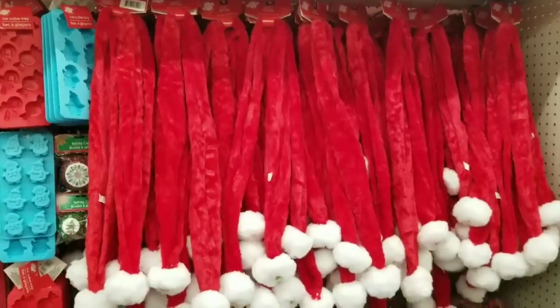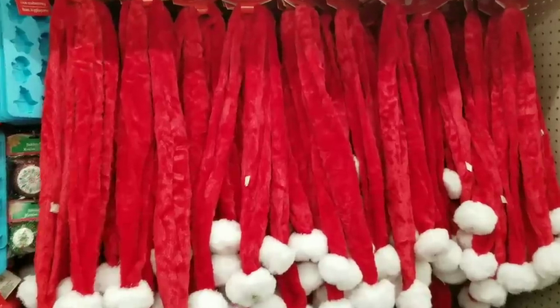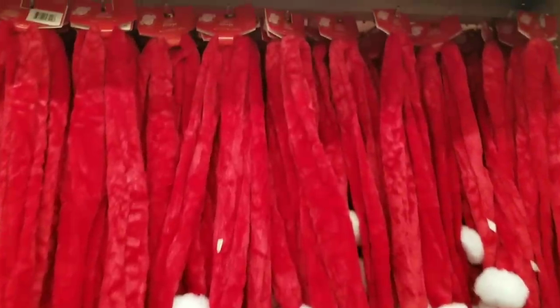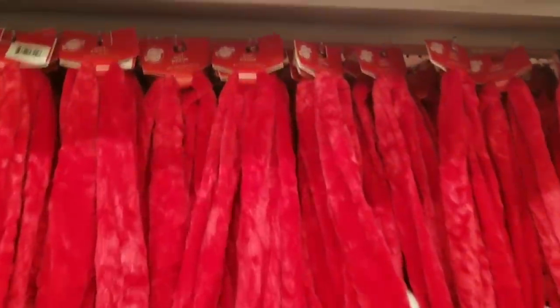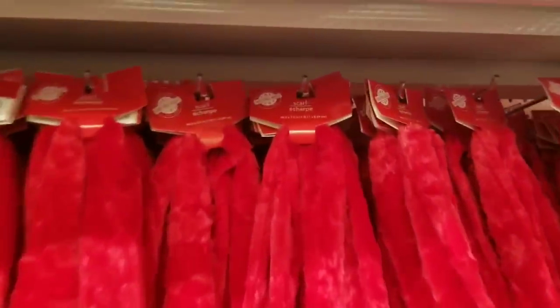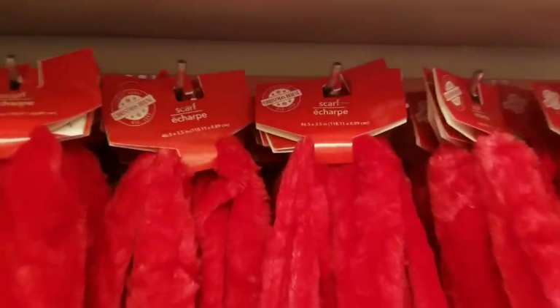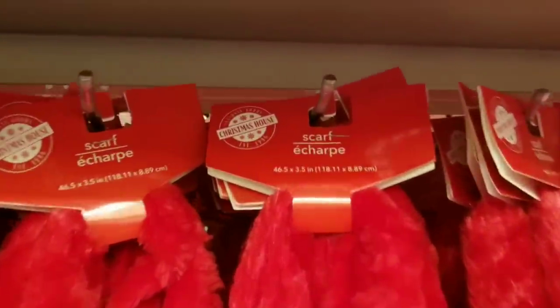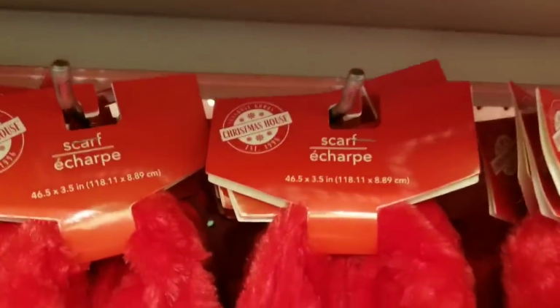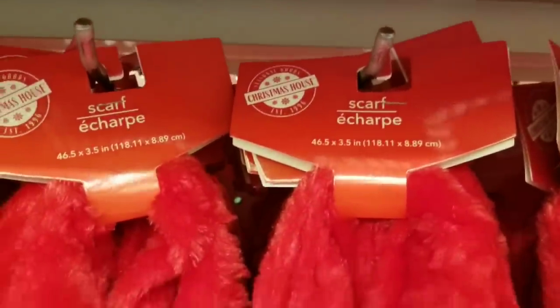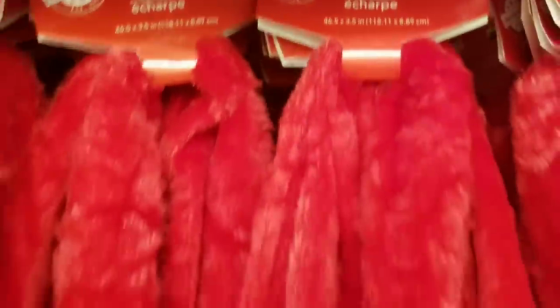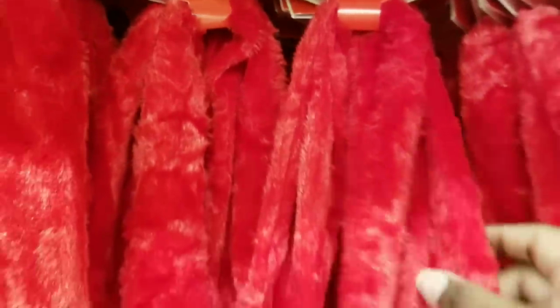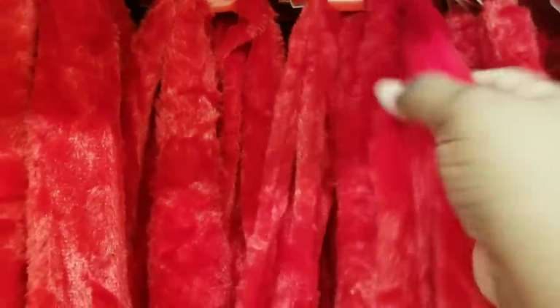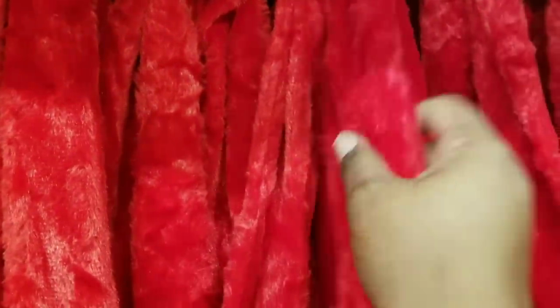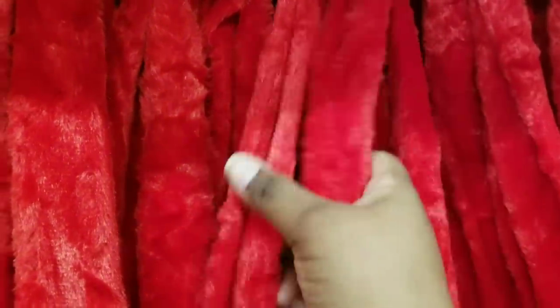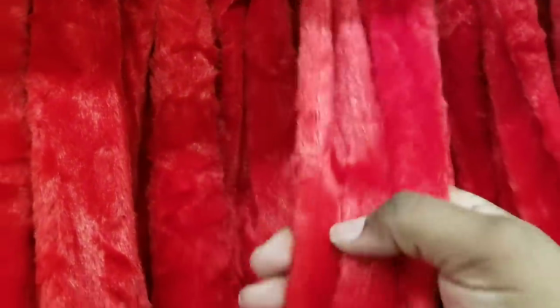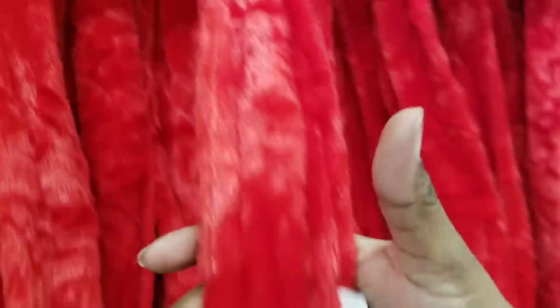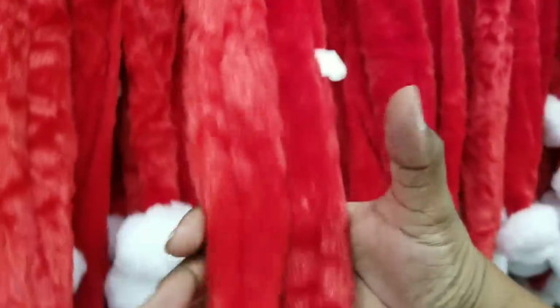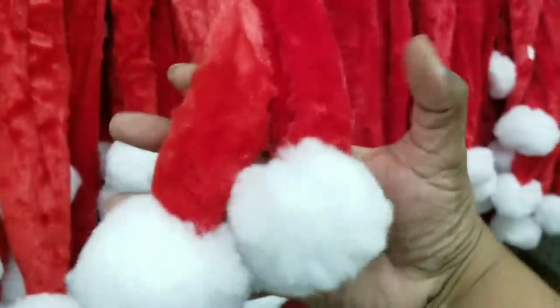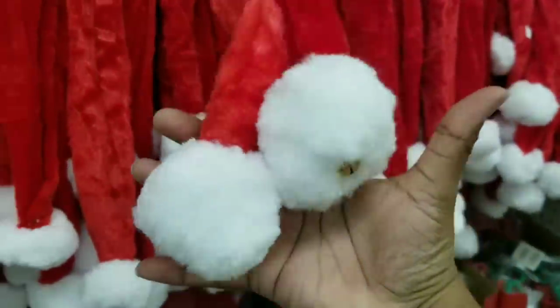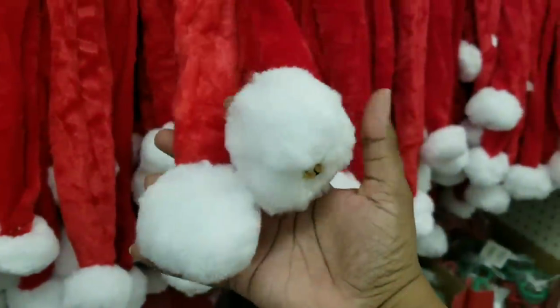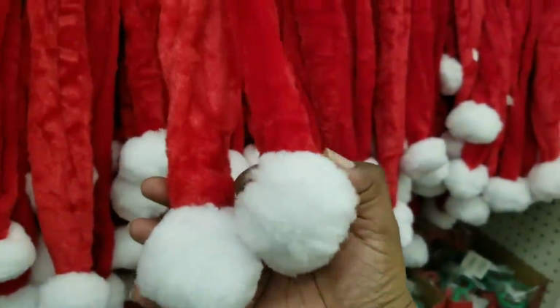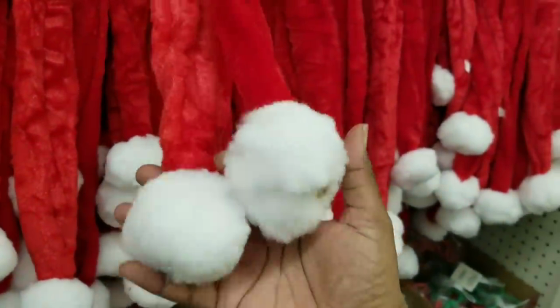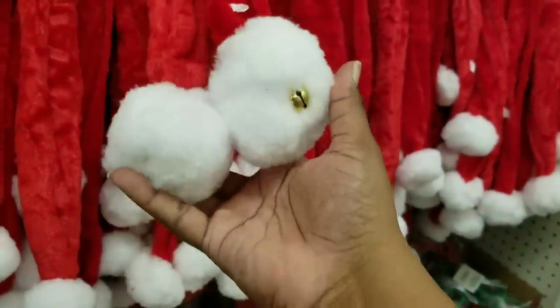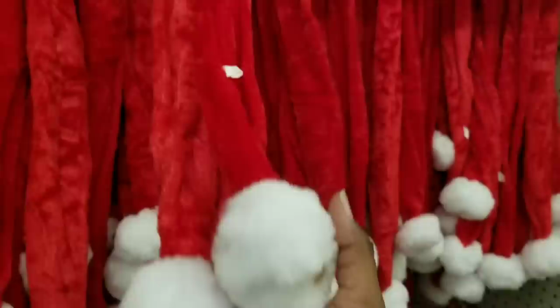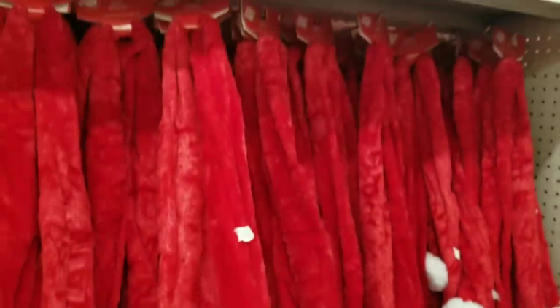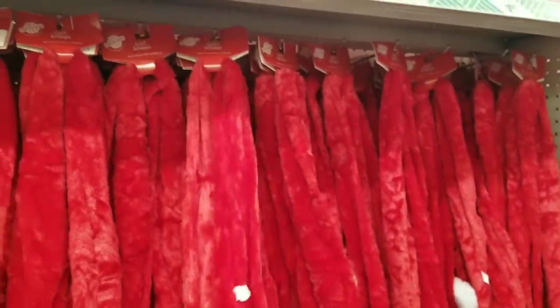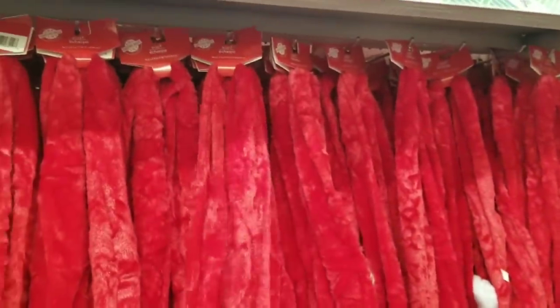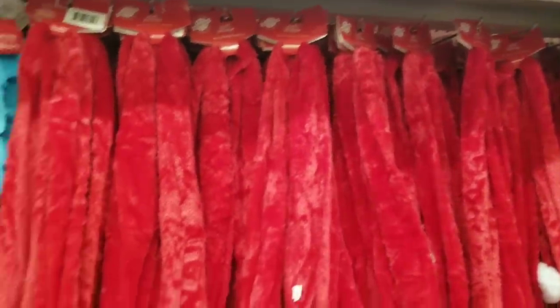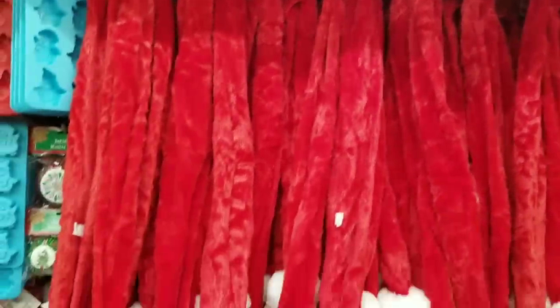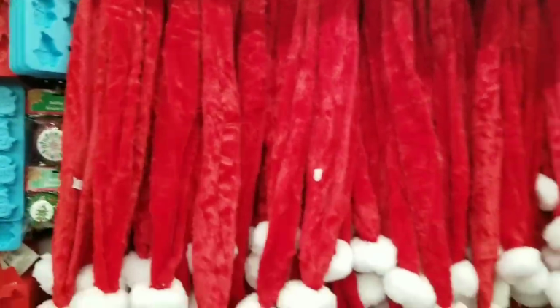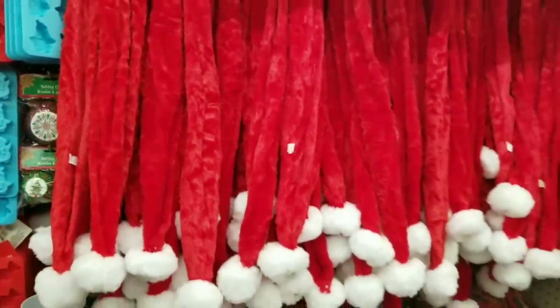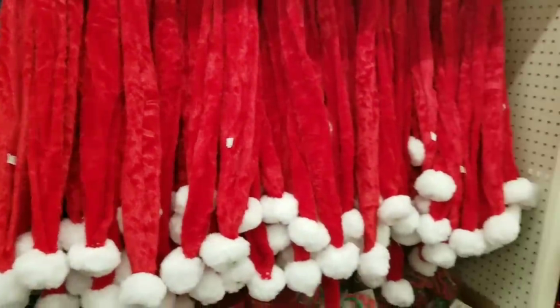Check out these little Santa scarves. They have the furry Santa suit type of material with little balls and bells at the end. These would be so cute, fun, and festive to wear.